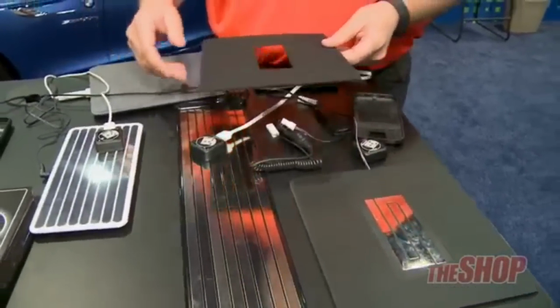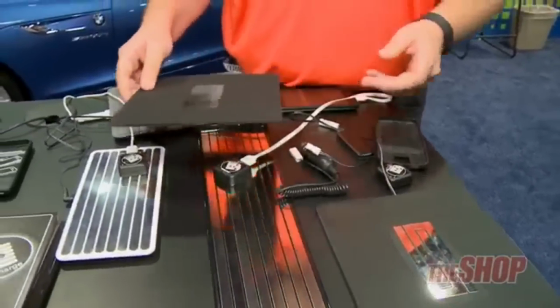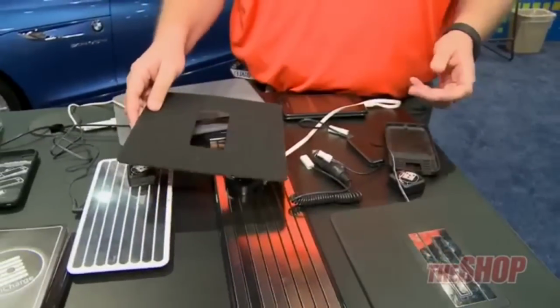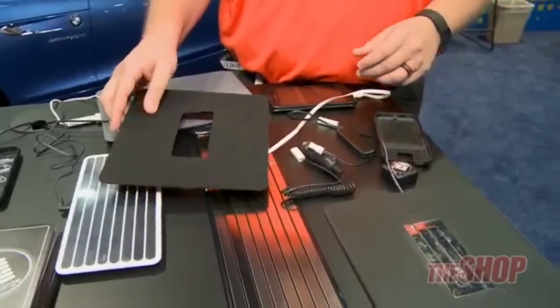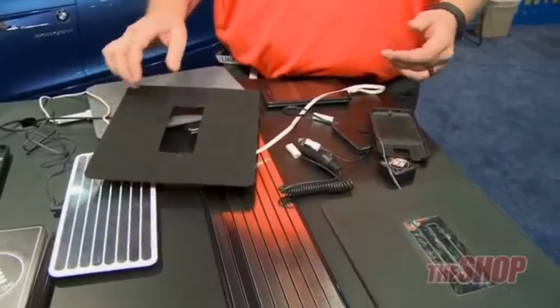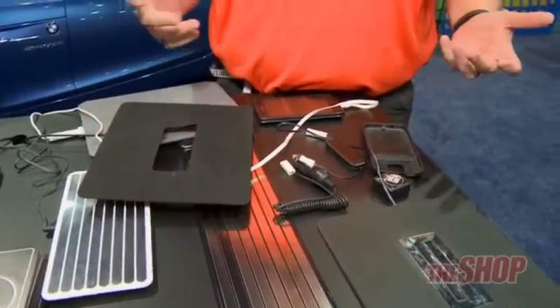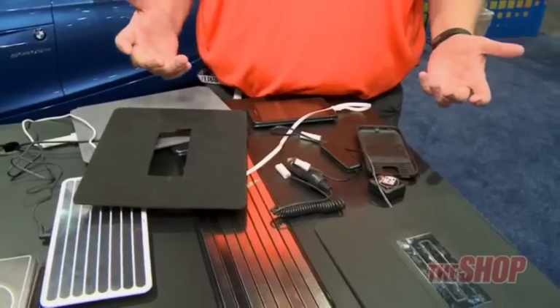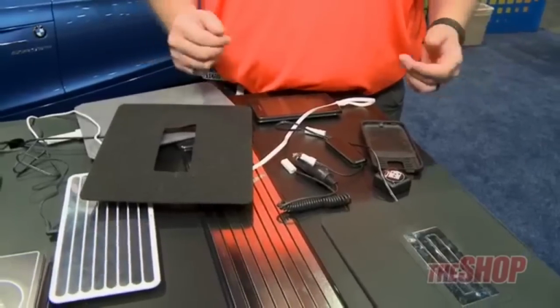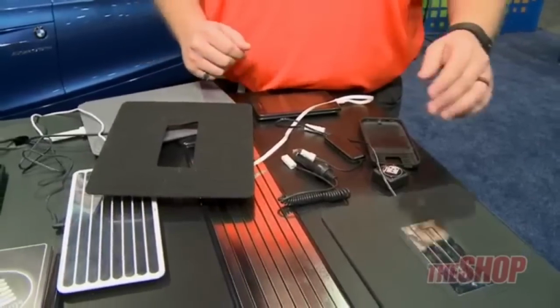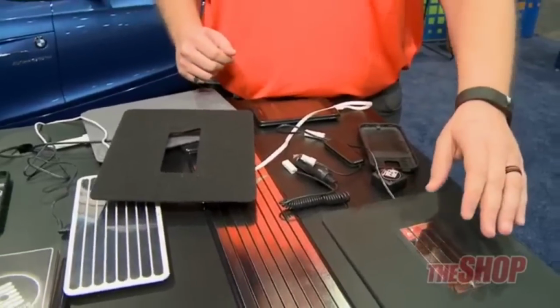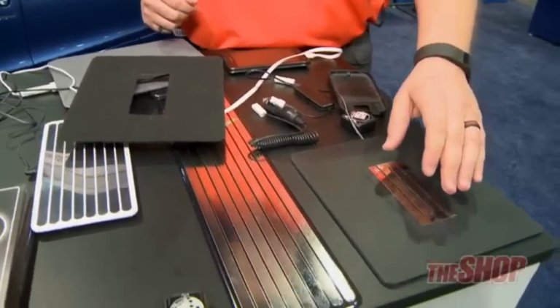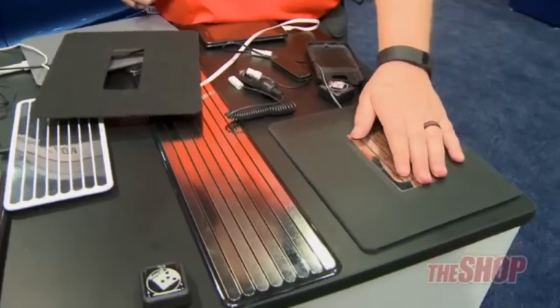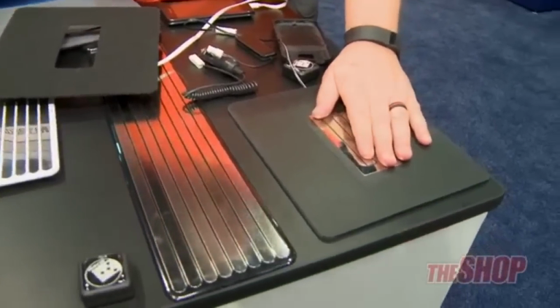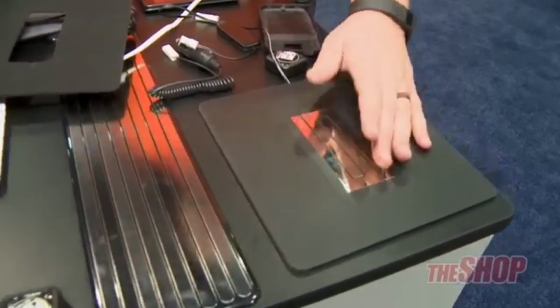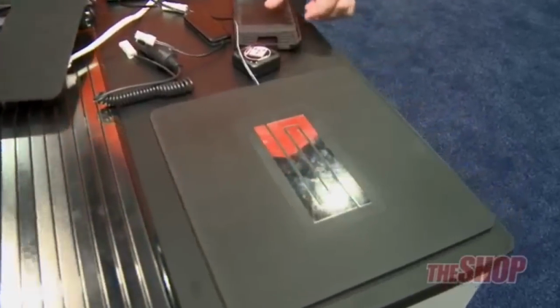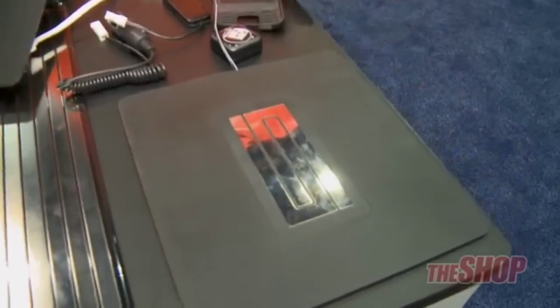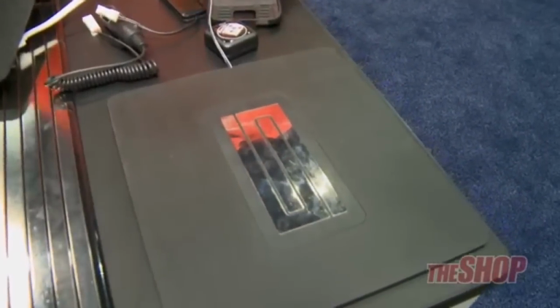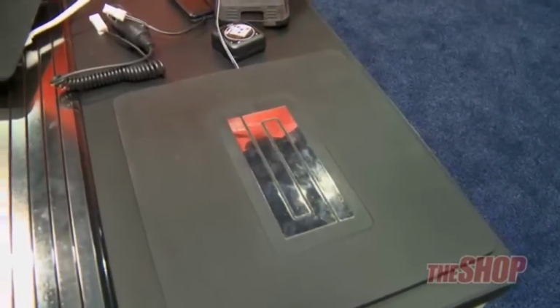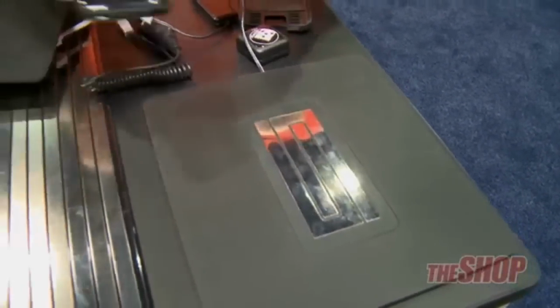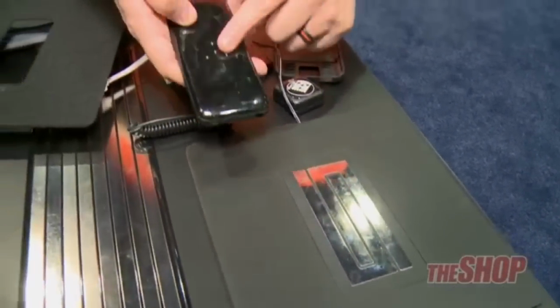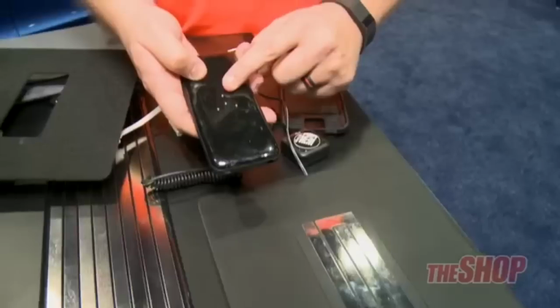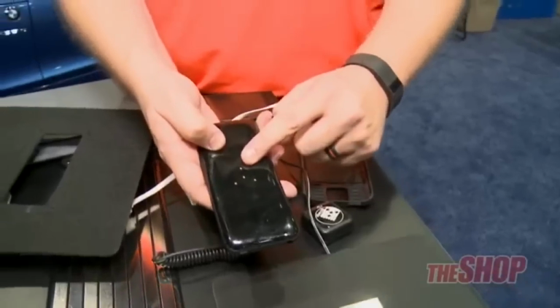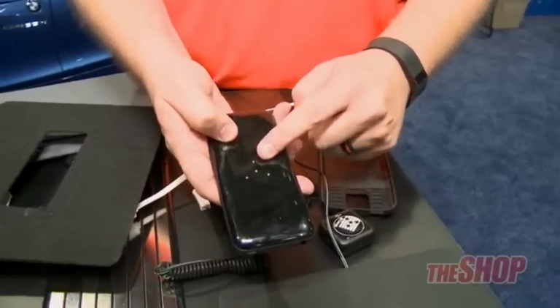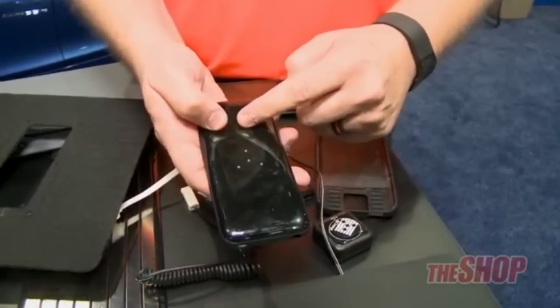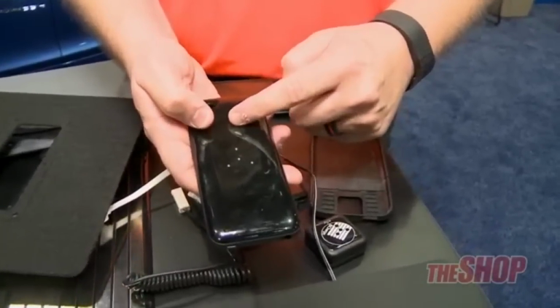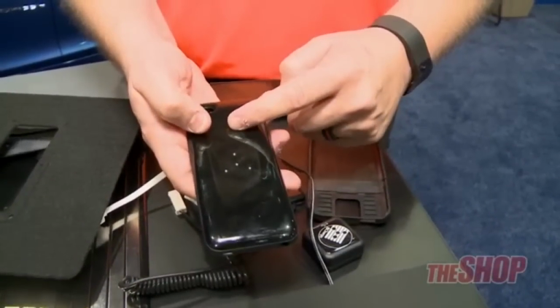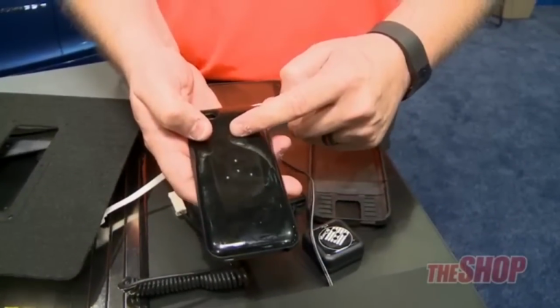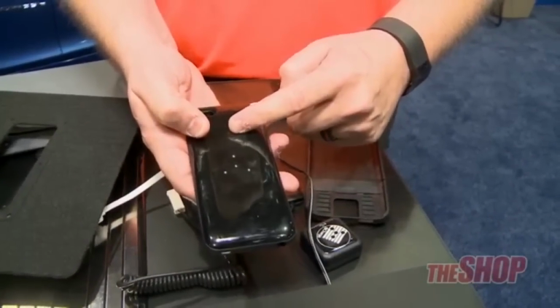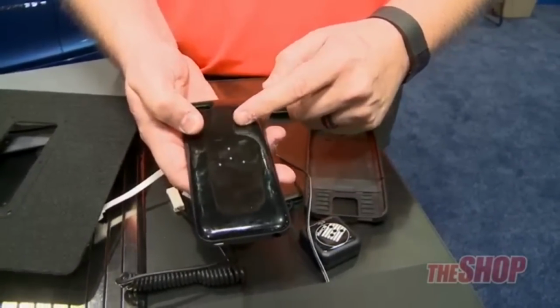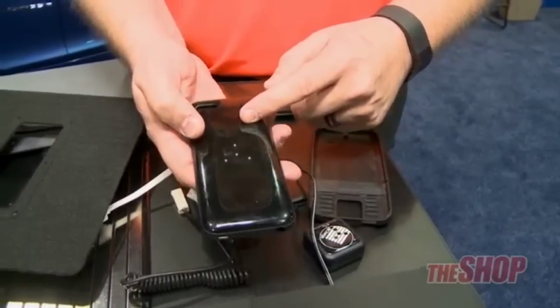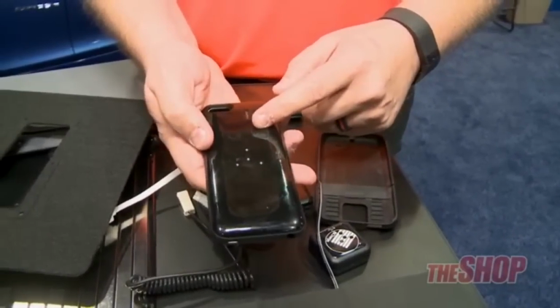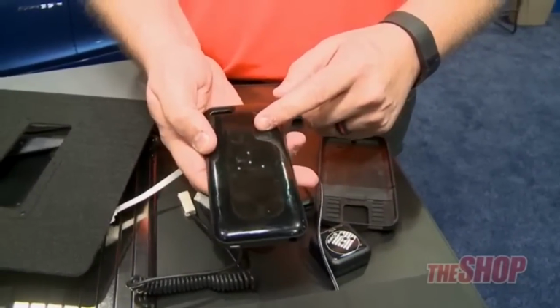Wireless charging is a very big thing right now — people don't want cords everywhere. The benefit of this style of charging system, which uses contact points rather than a coil inductive loop system, is the ability to push a lot more amperage.